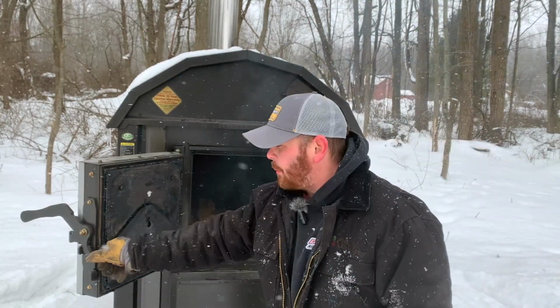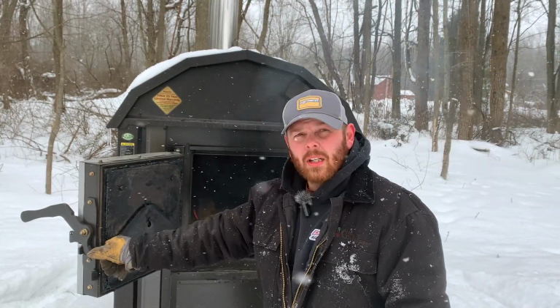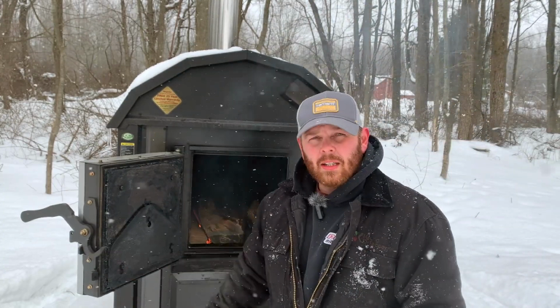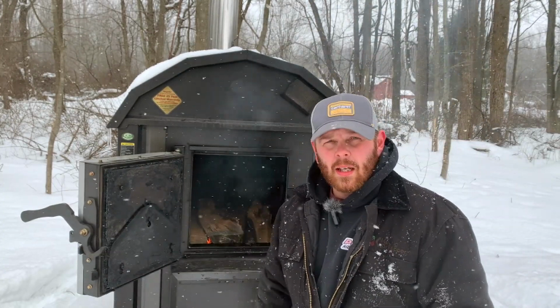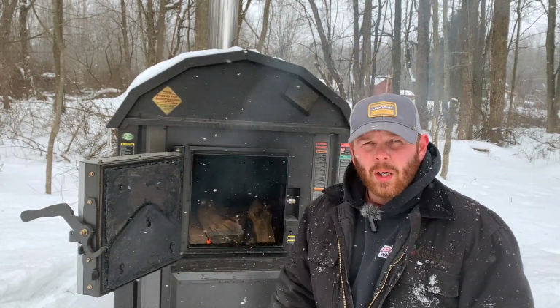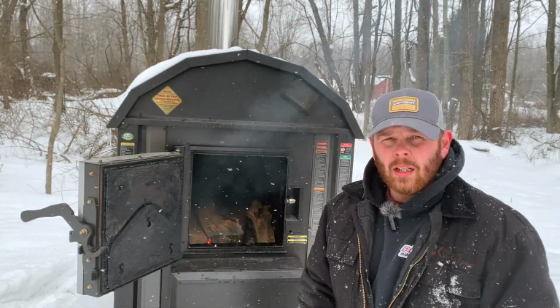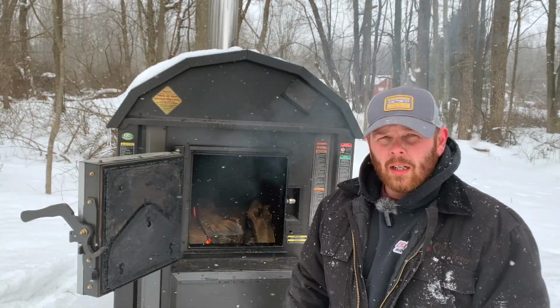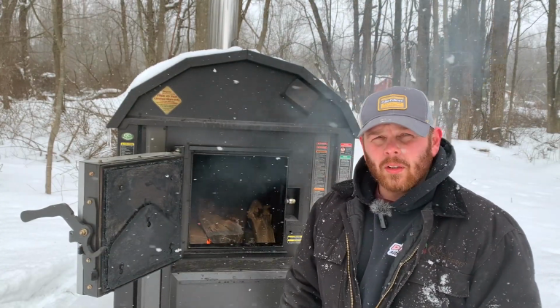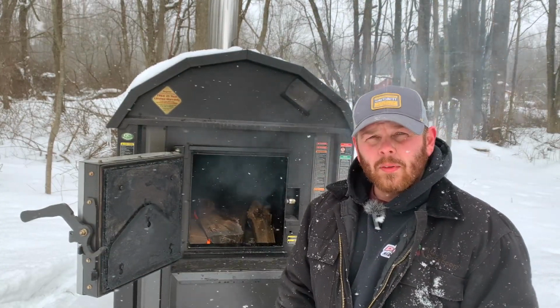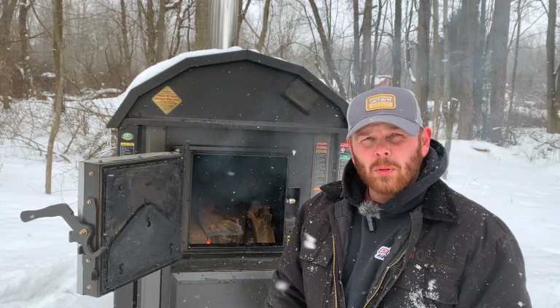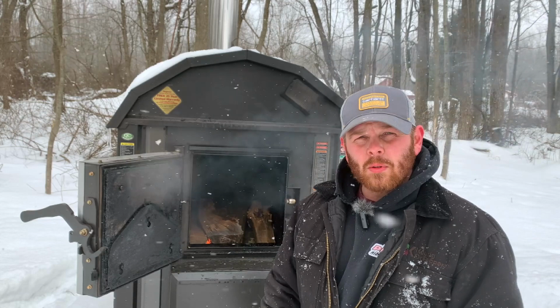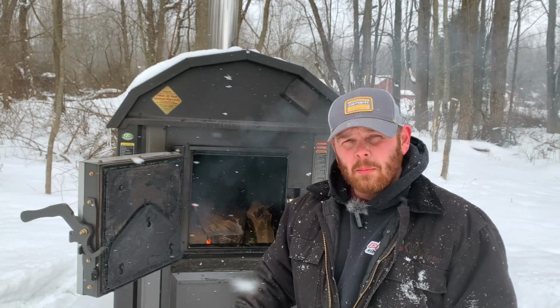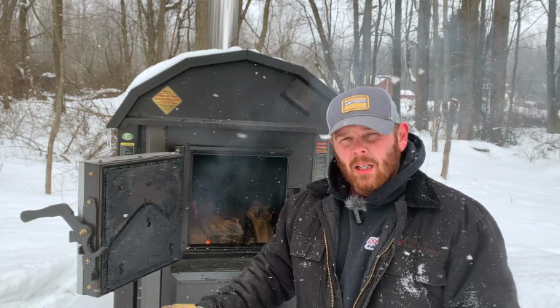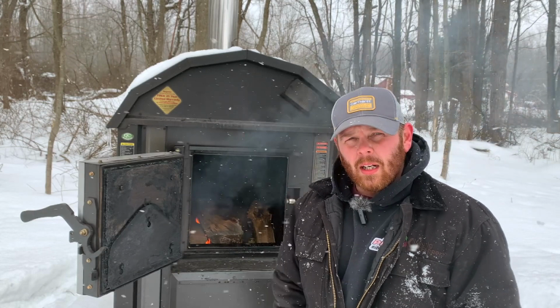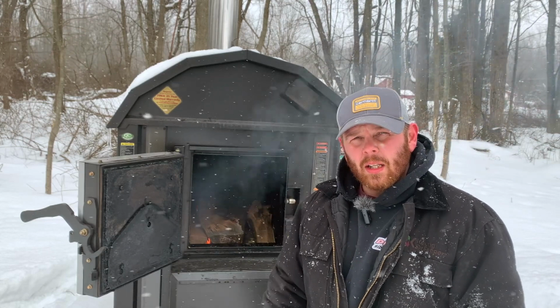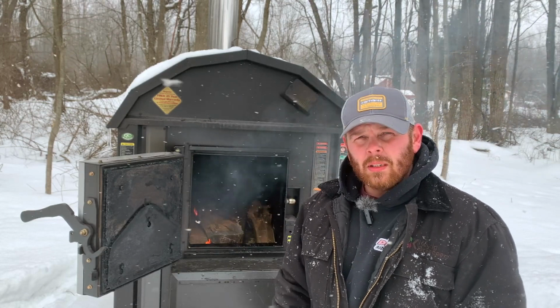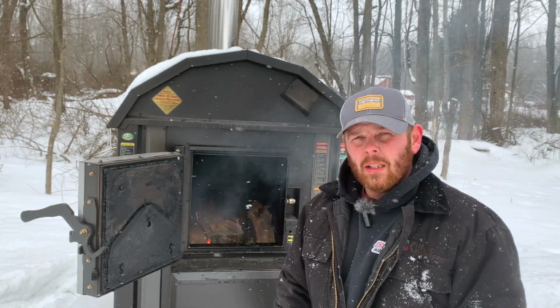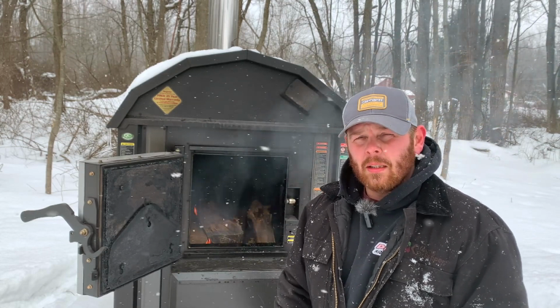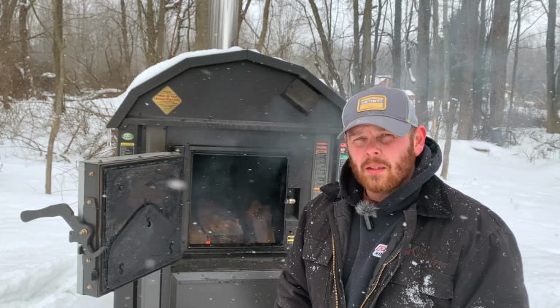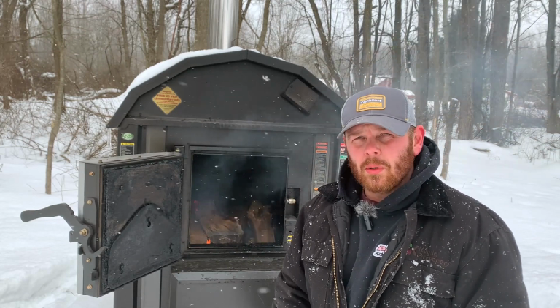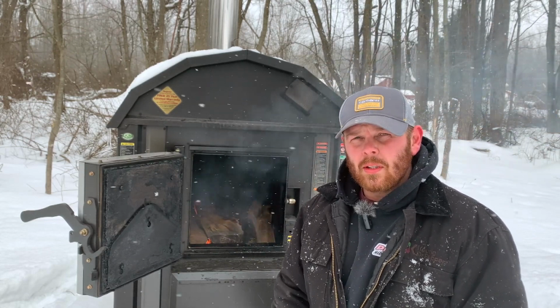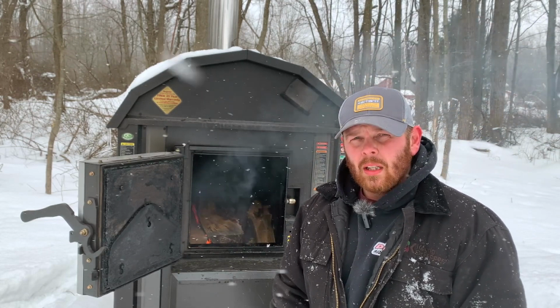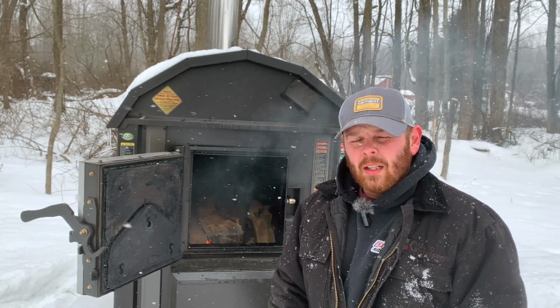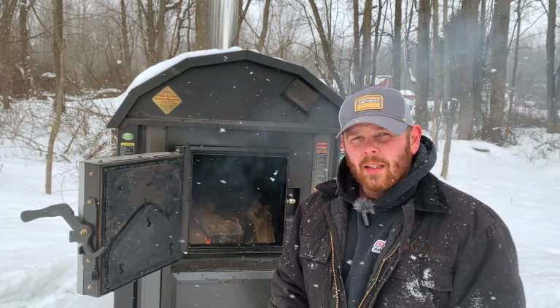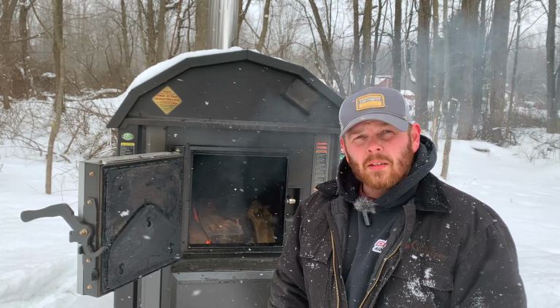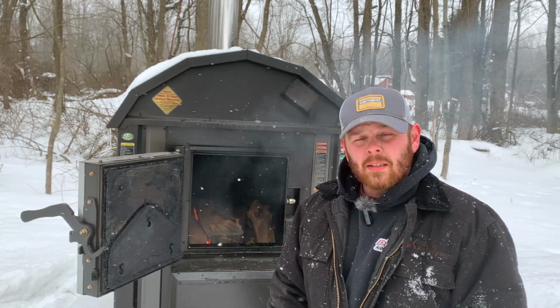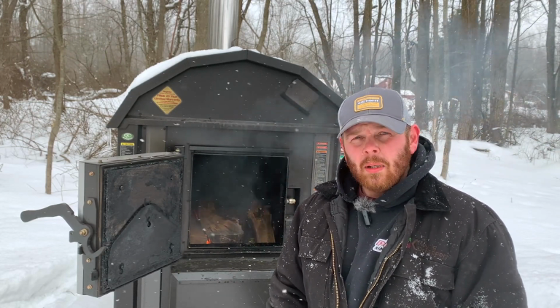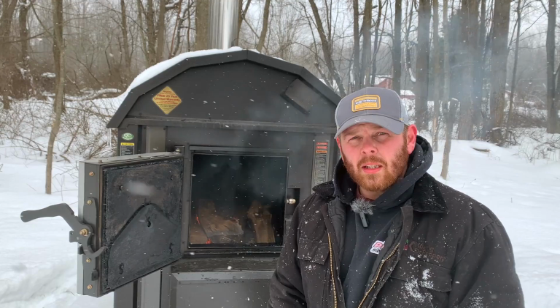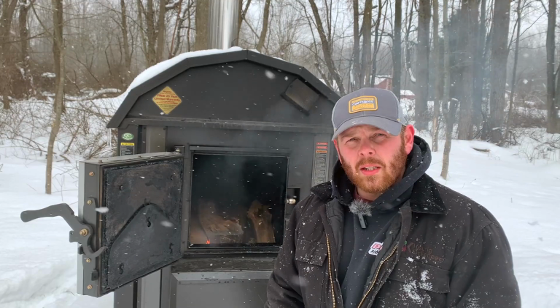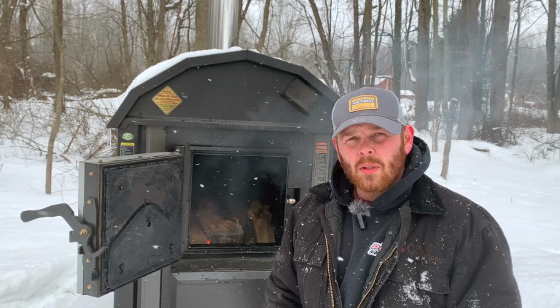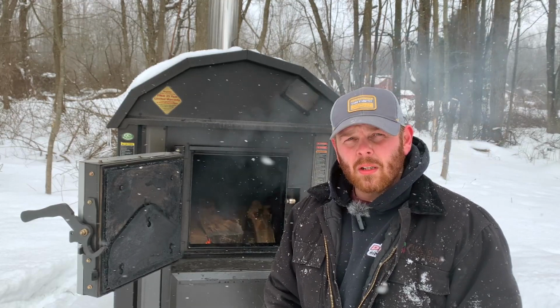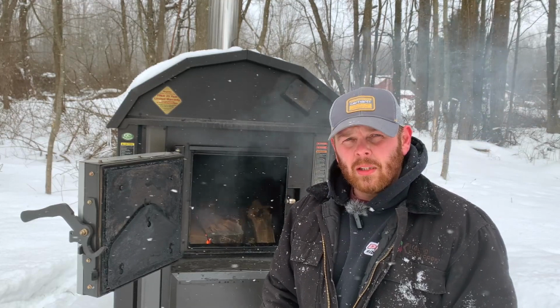I appreciate you guys taking the time to watch. If you liked the video, please subscribe, hit the like button, and share it with your friends. Until next time, get outside and do something you love.